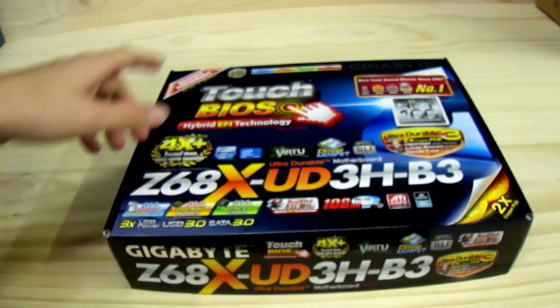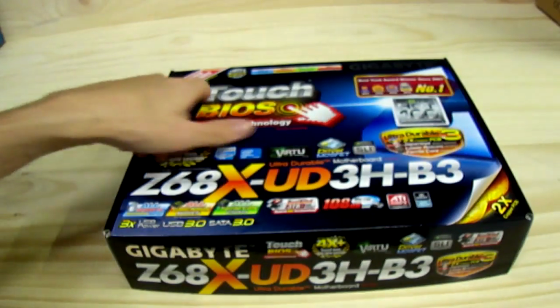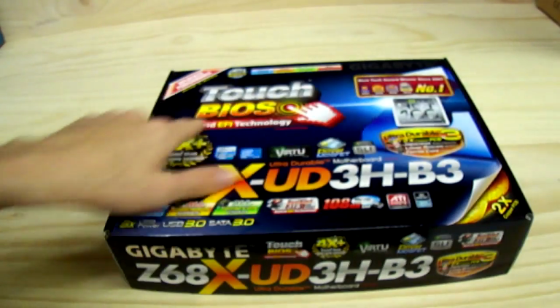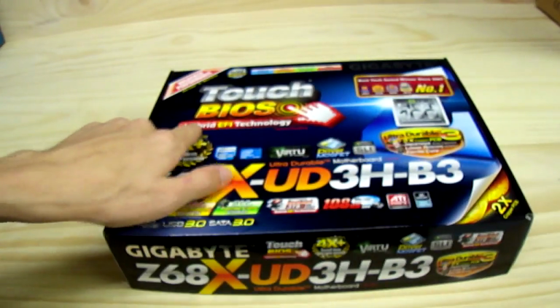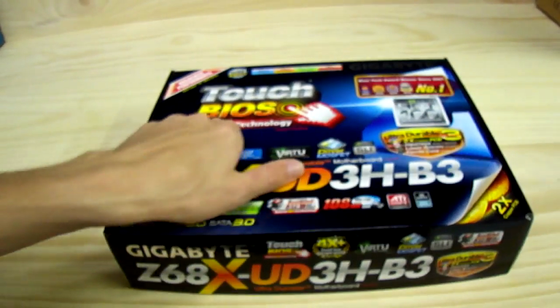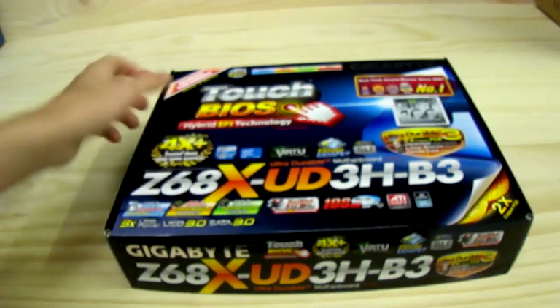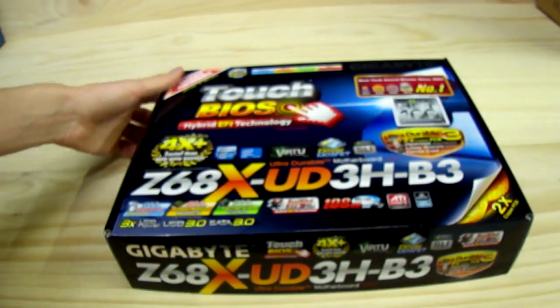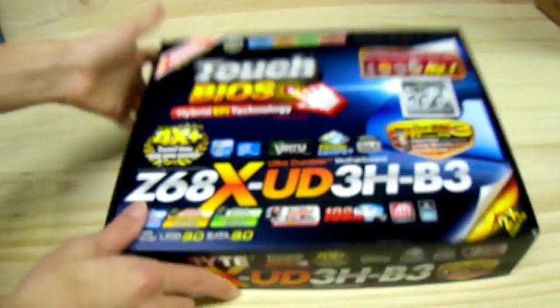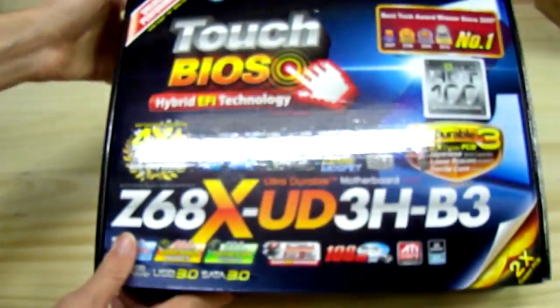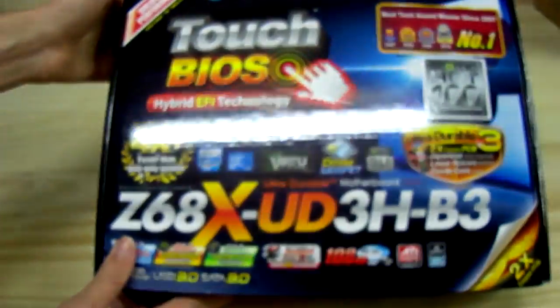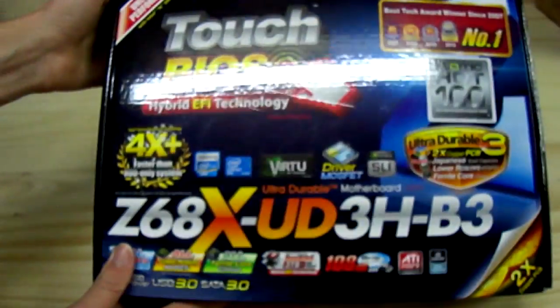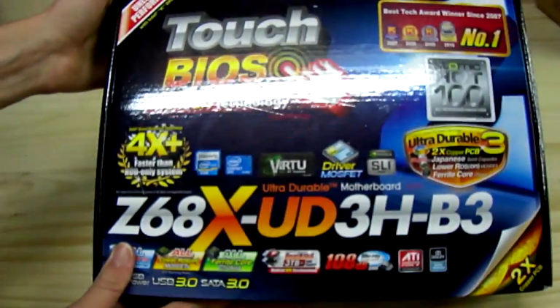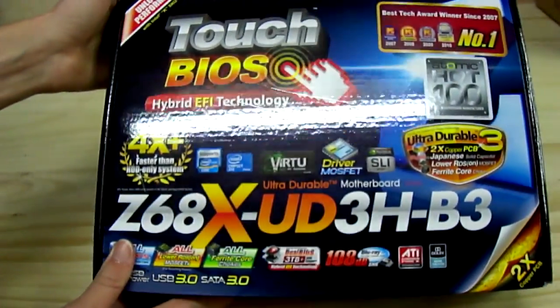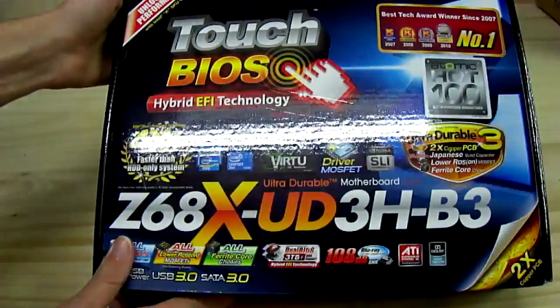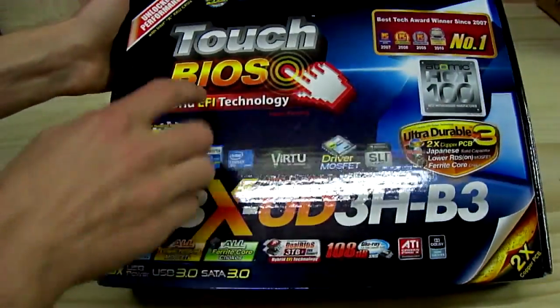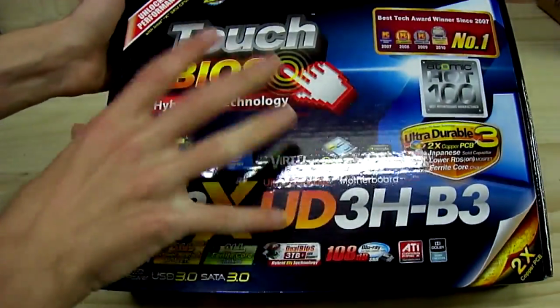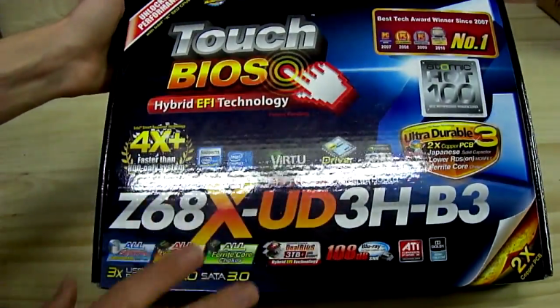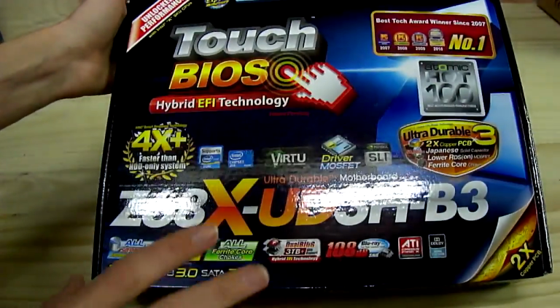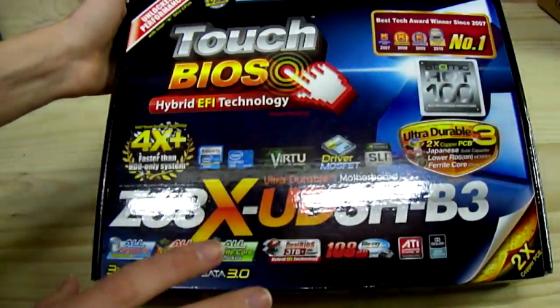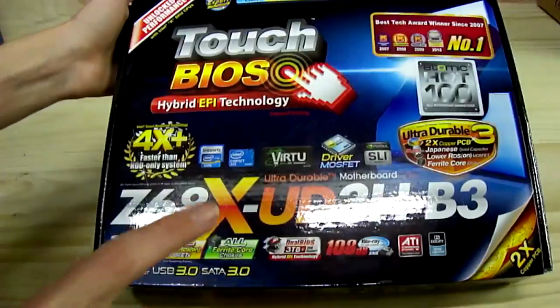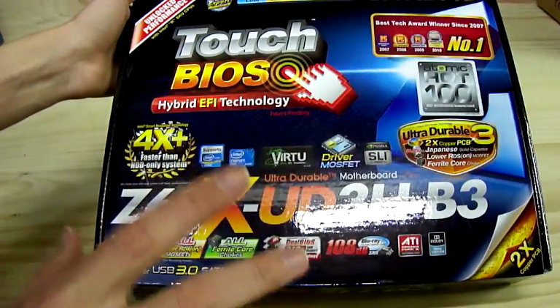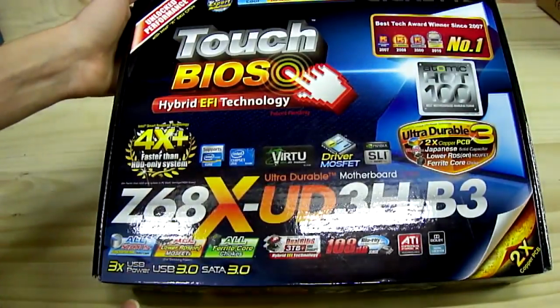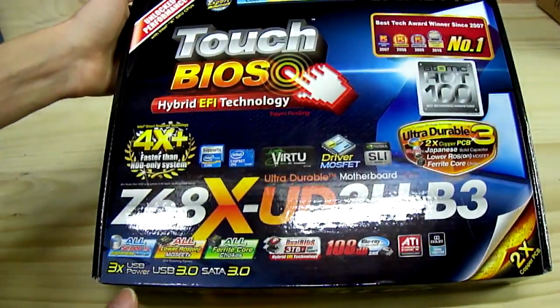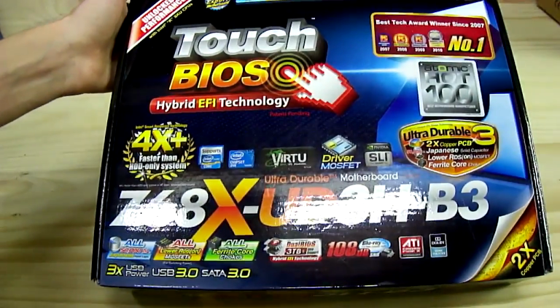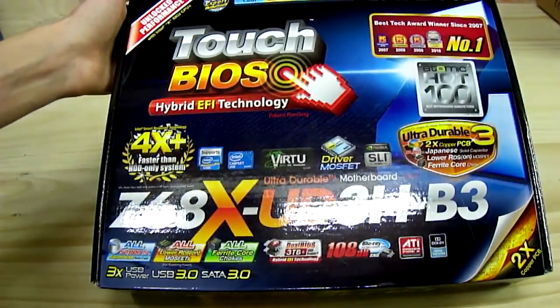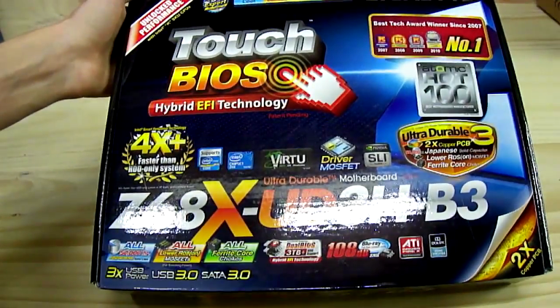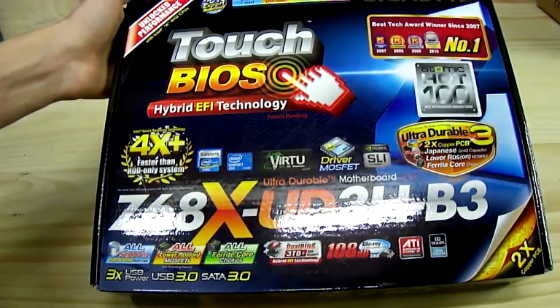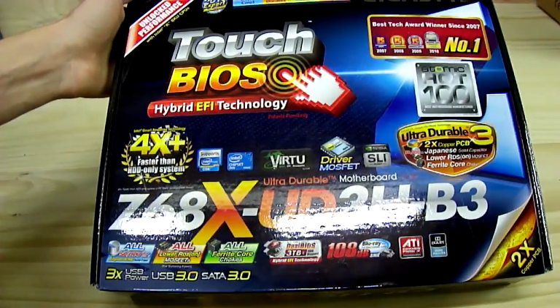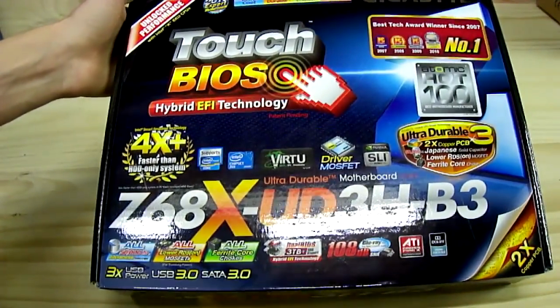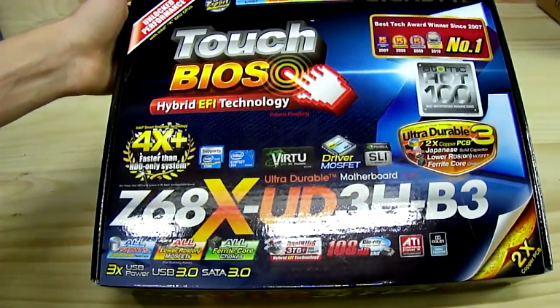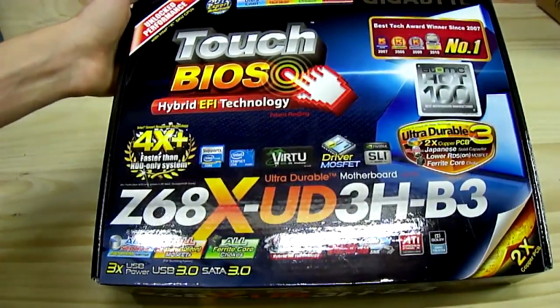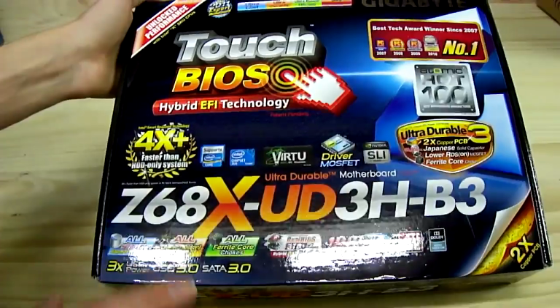This is Touch BIOS, hybrid EFI technology. Note that the actual BIOS in this board — and all Gigabyte boards have this Touch BIOS — it's actually the generic blue and white interface through Phoenix, or Award BIOS, one or the other.